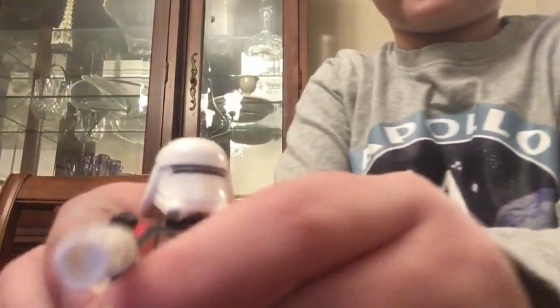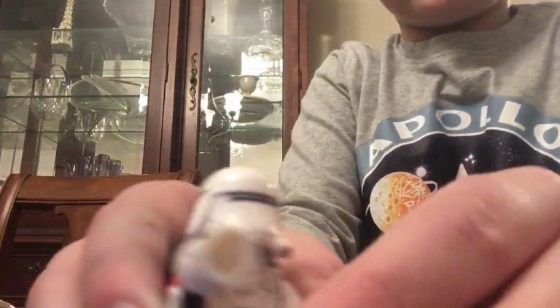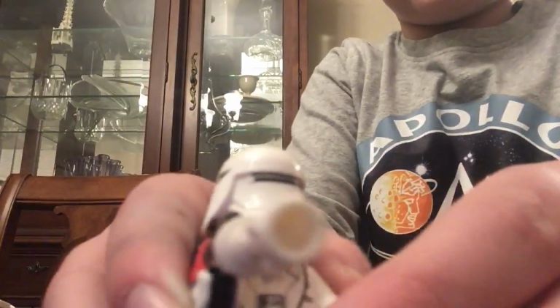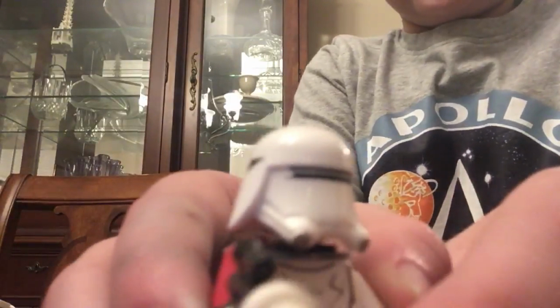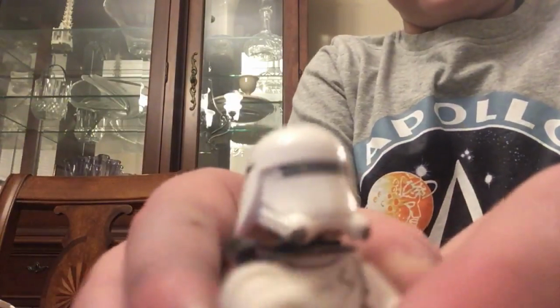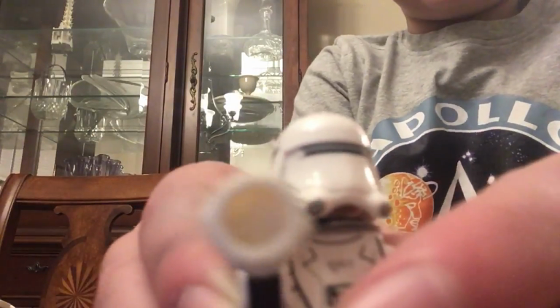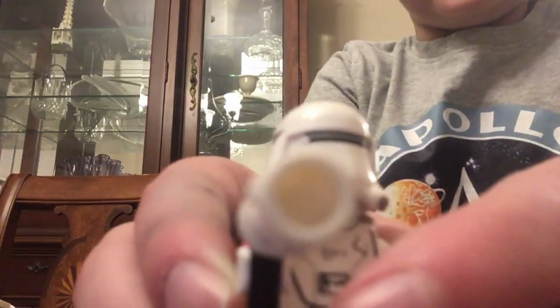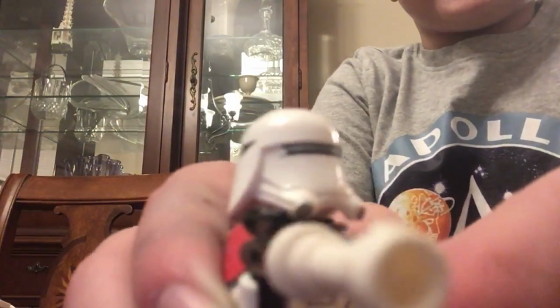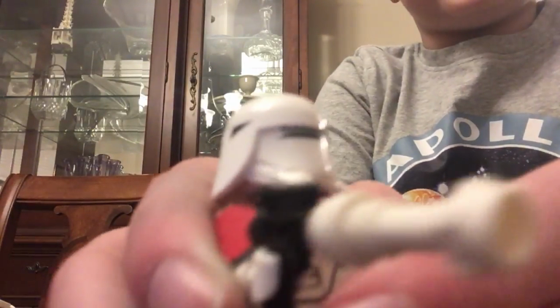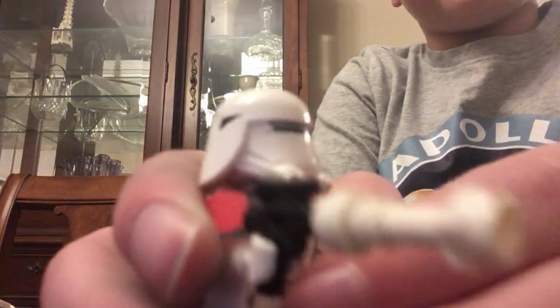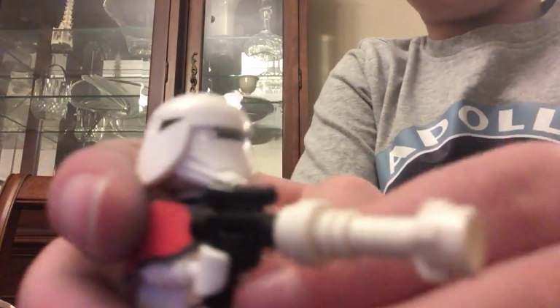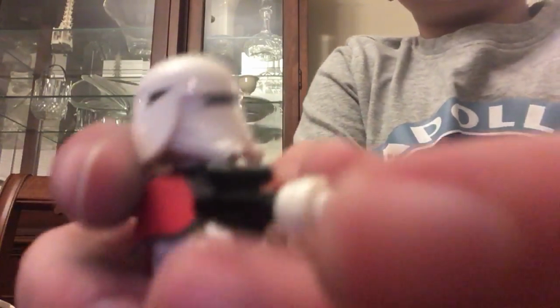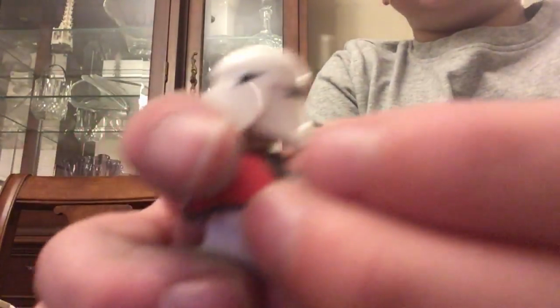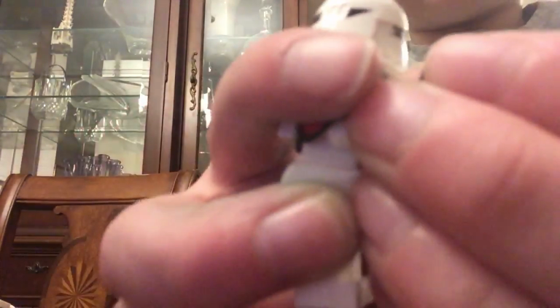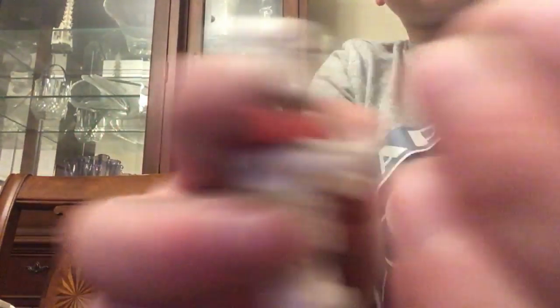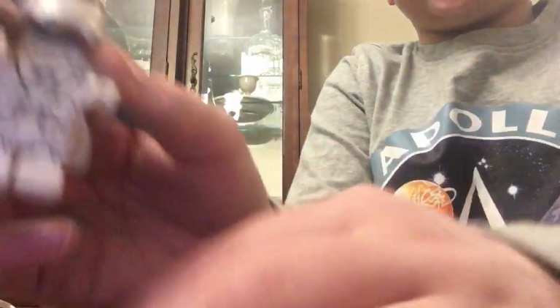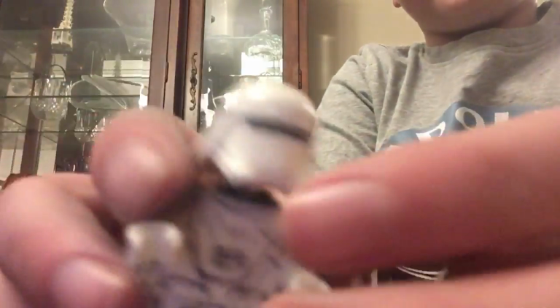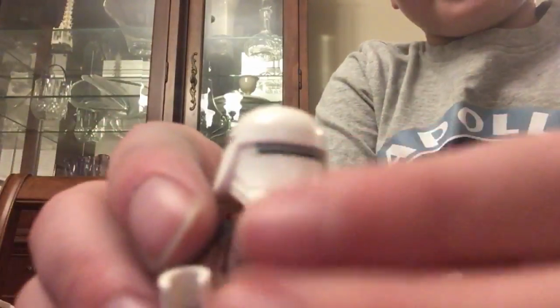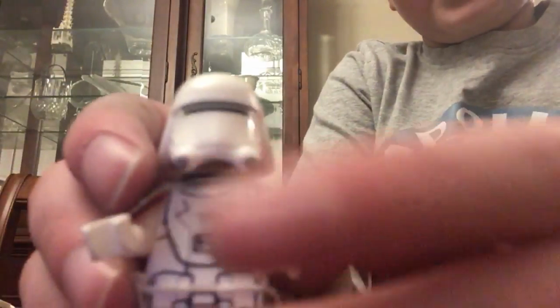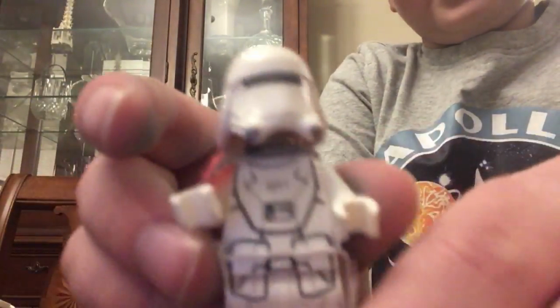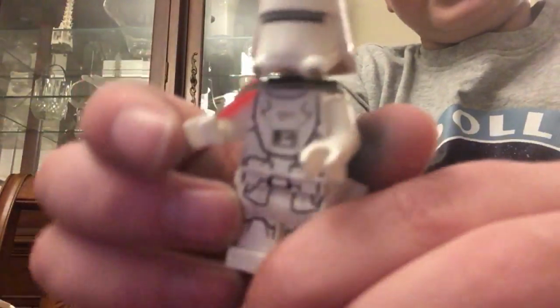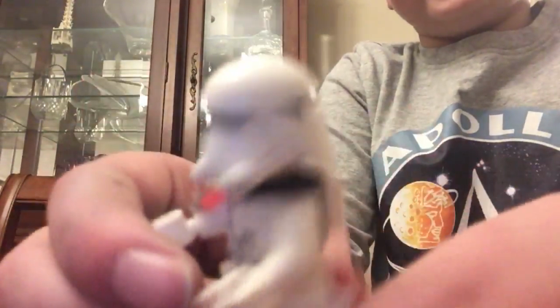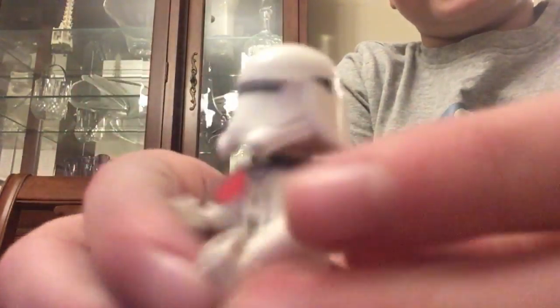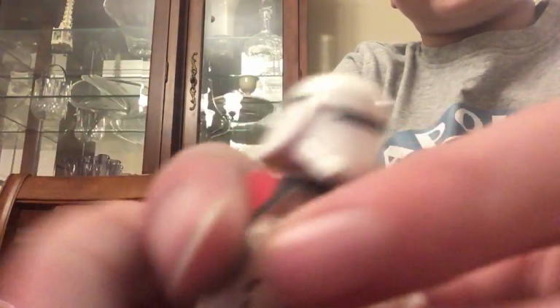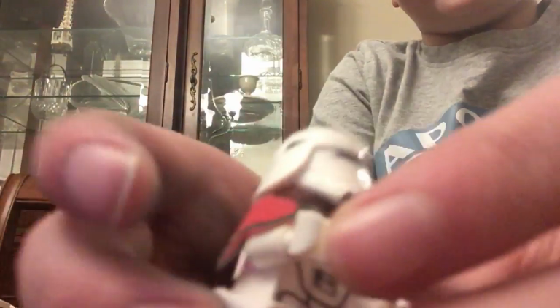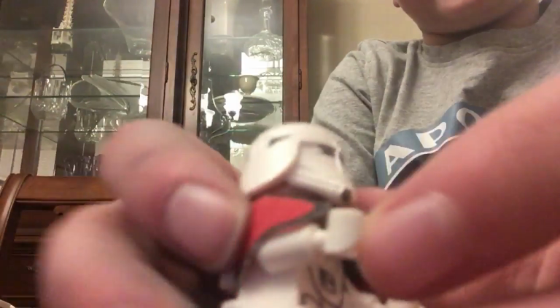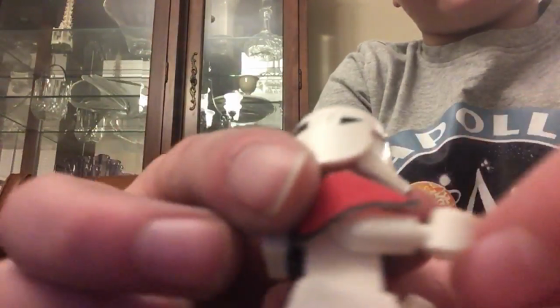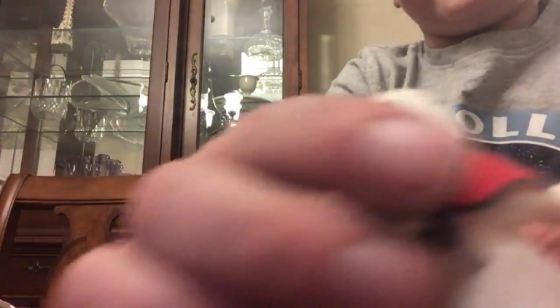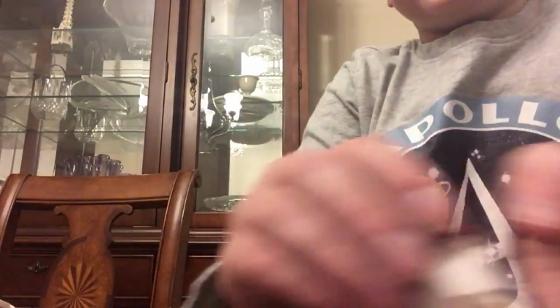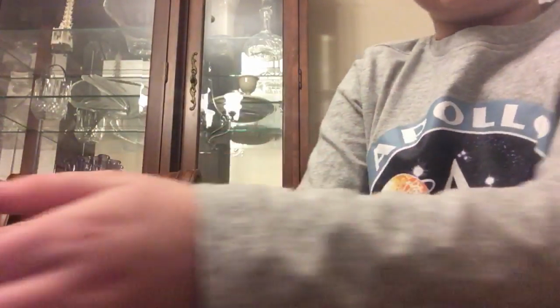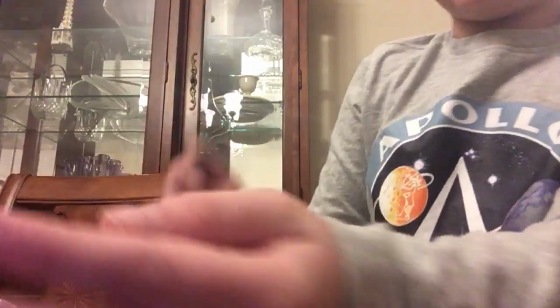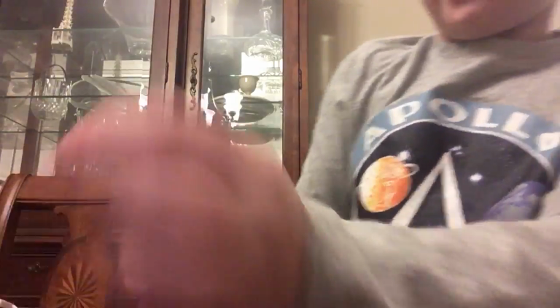Then it comes with this guy, which is the same figure but with a different gun, and he's the commander because he has a shoulder pad. Nothing more!